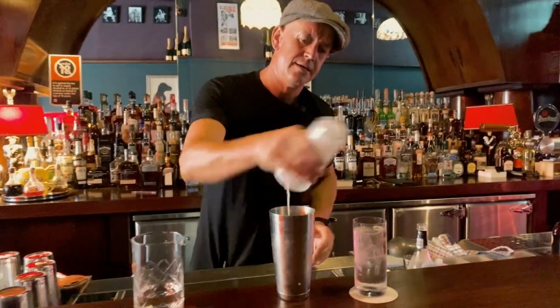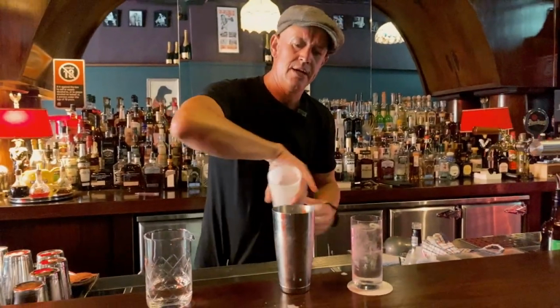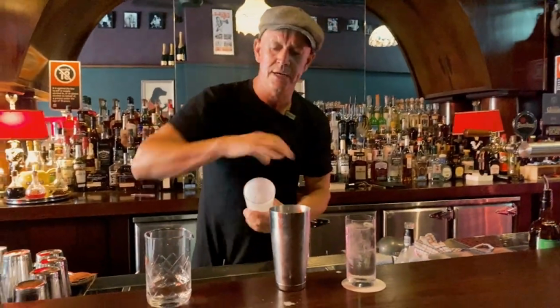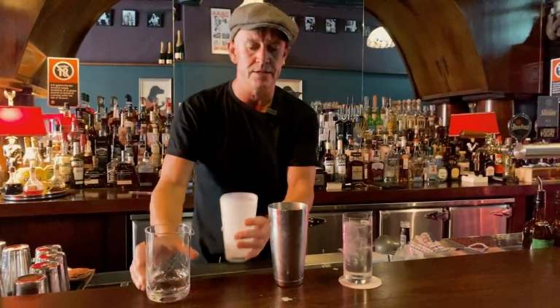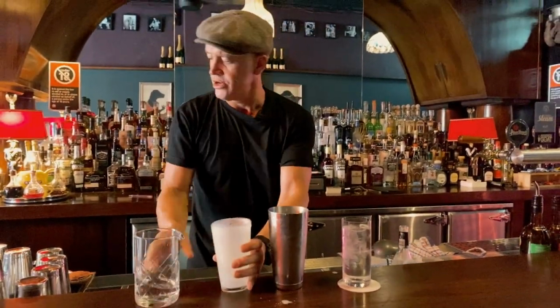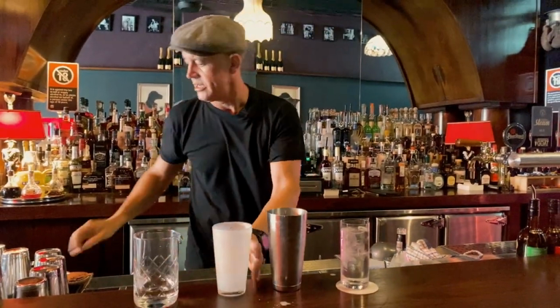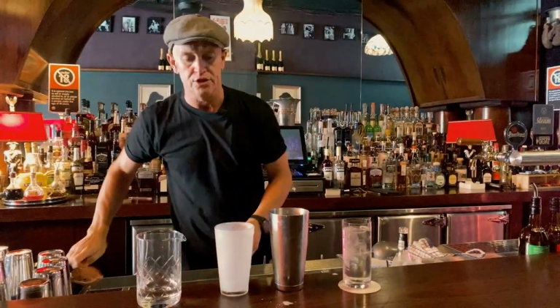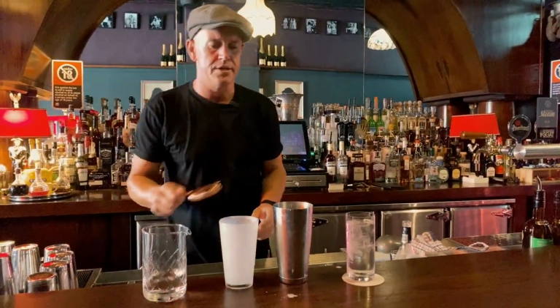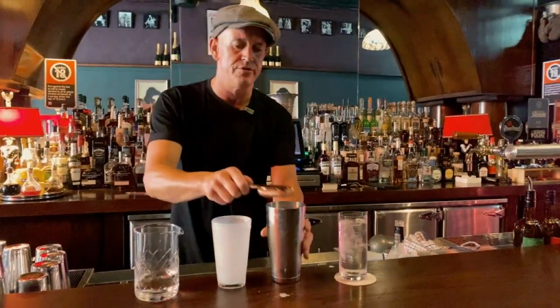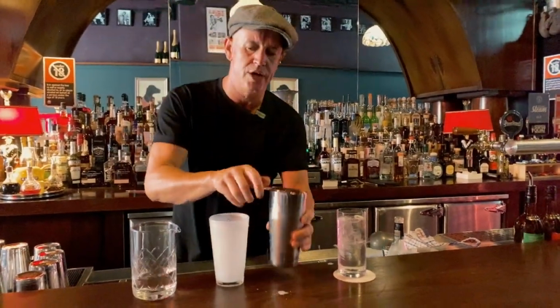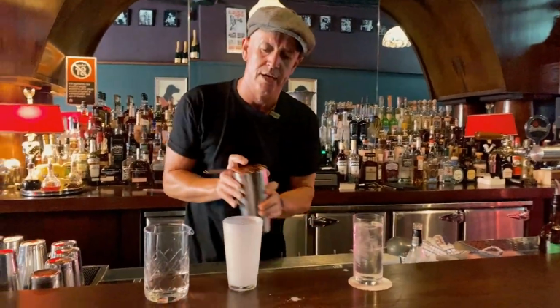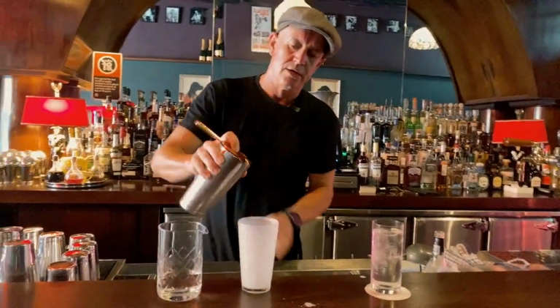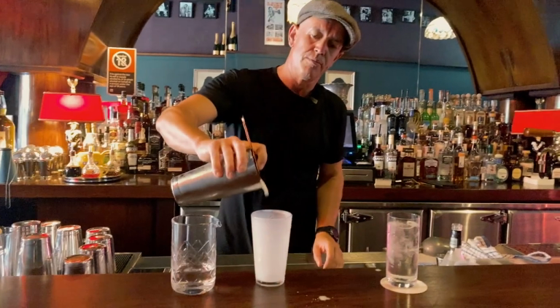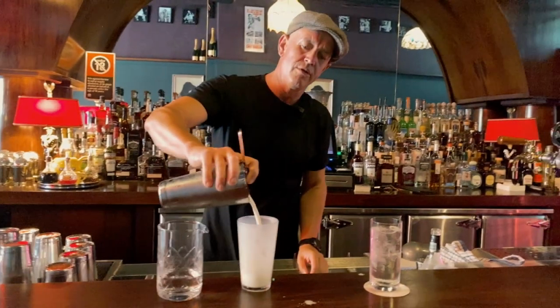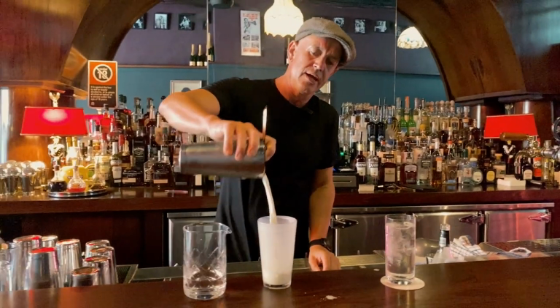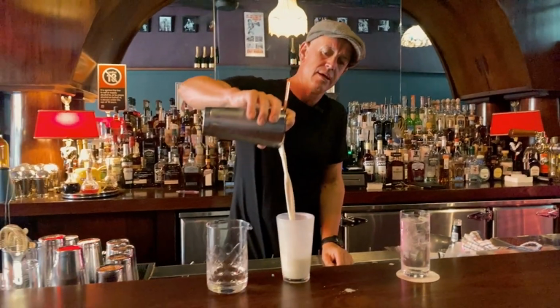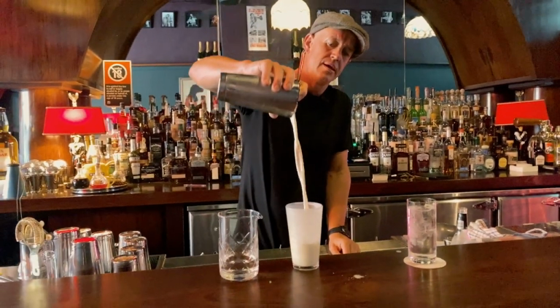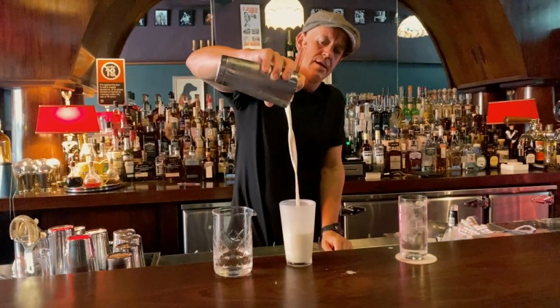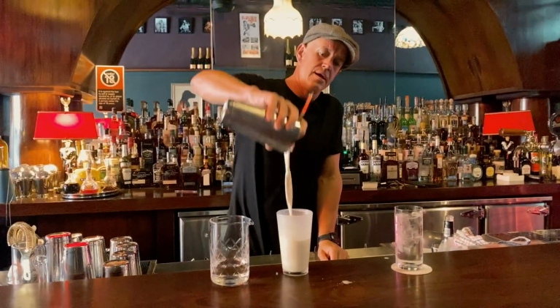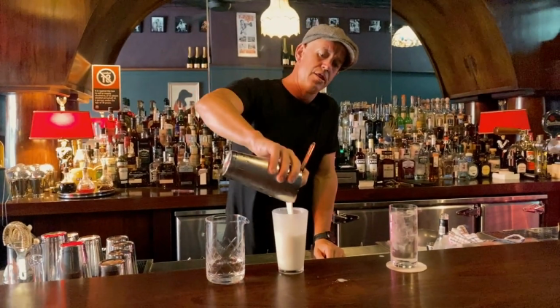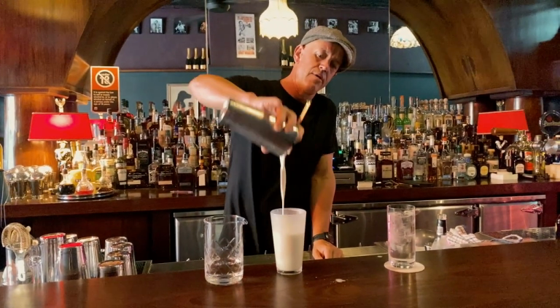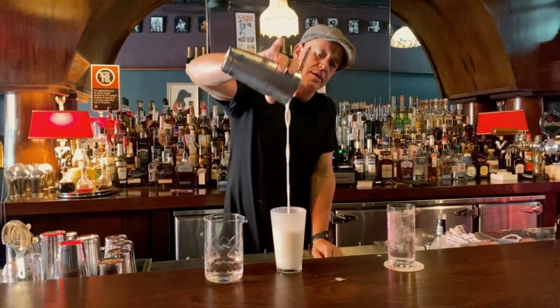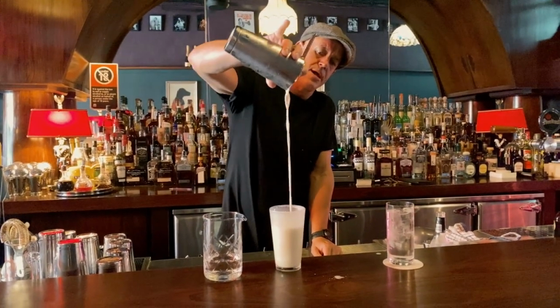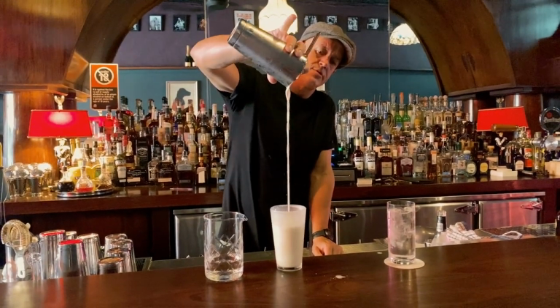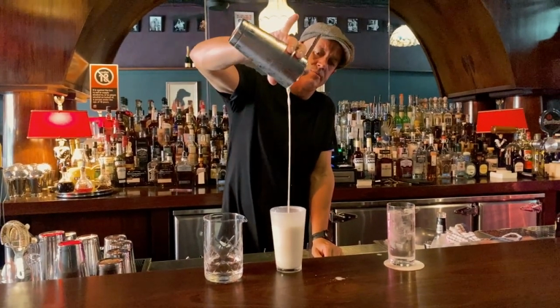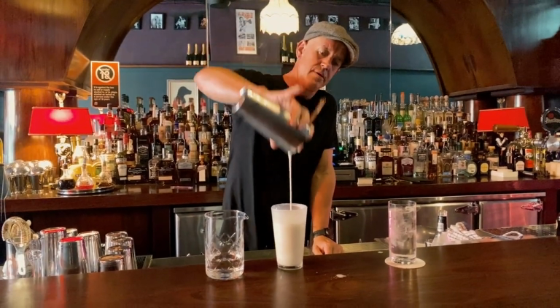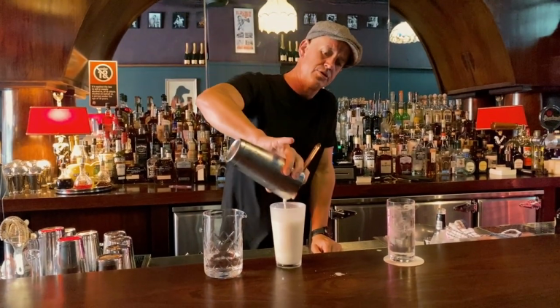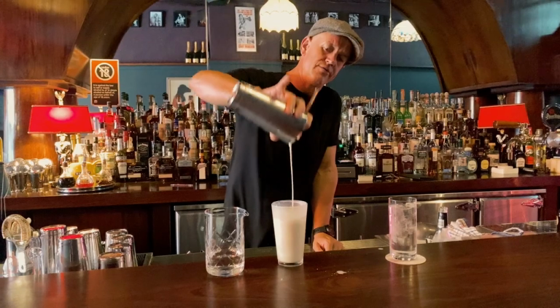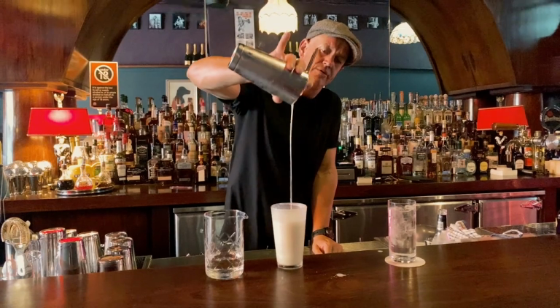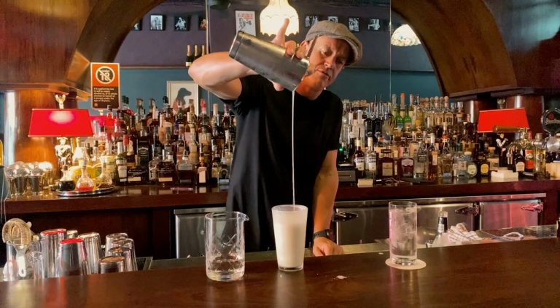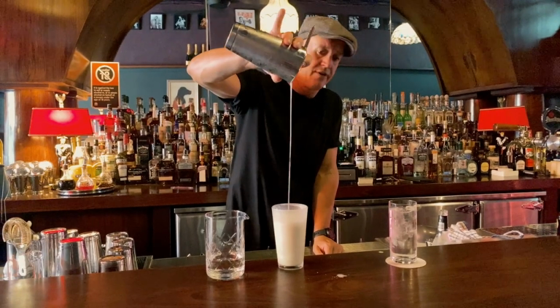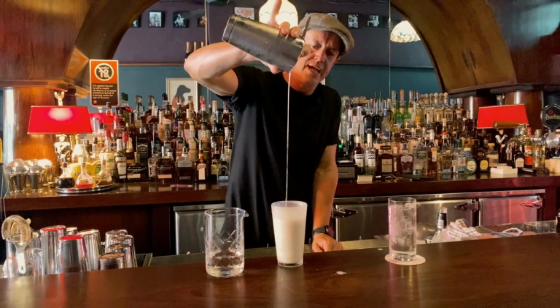And now the second part of this drink is that Japanese reverse shake. So we're going to pour all of that in there, throw it around, get some air into it, and help us achieve that lovely soufflé effect at the end.